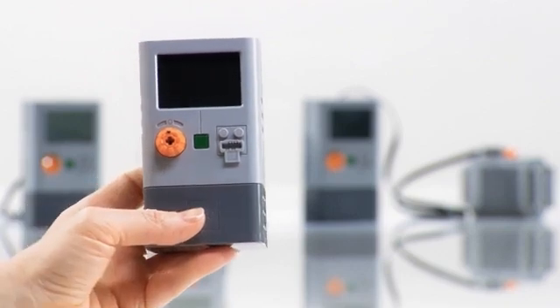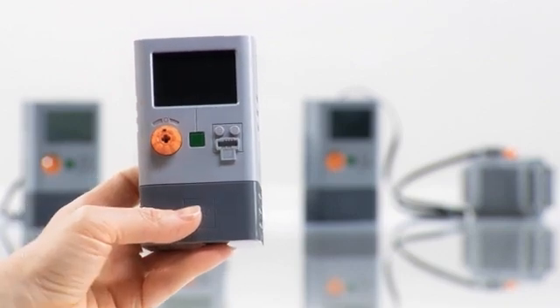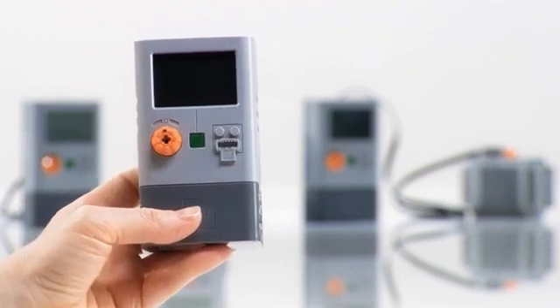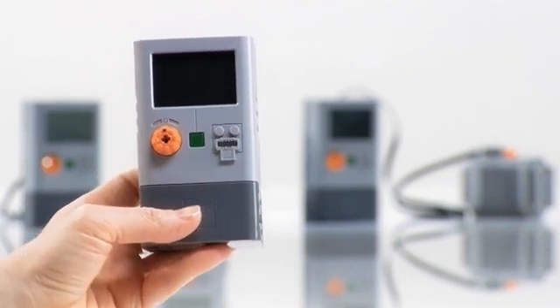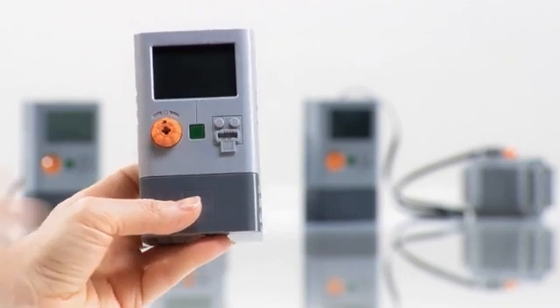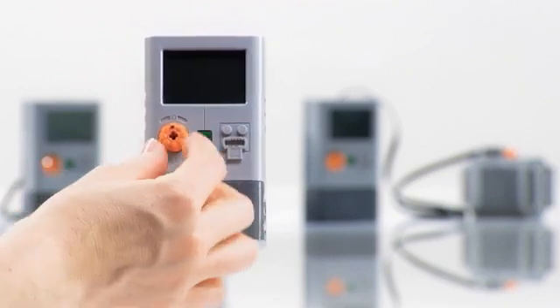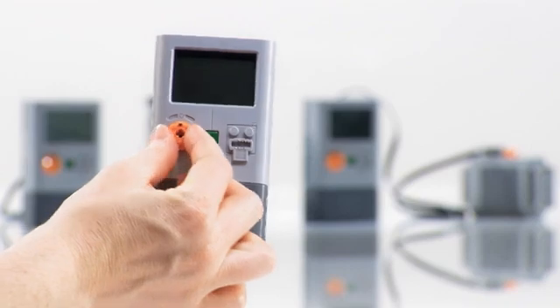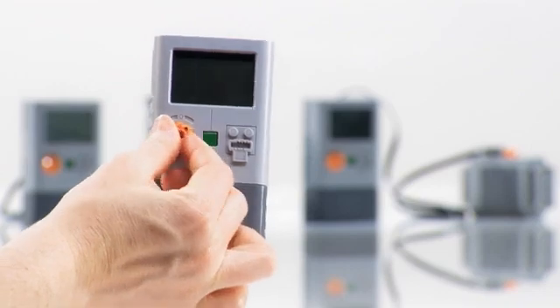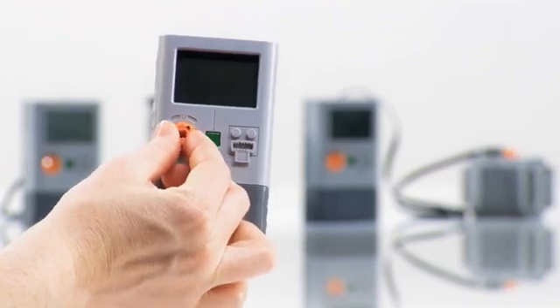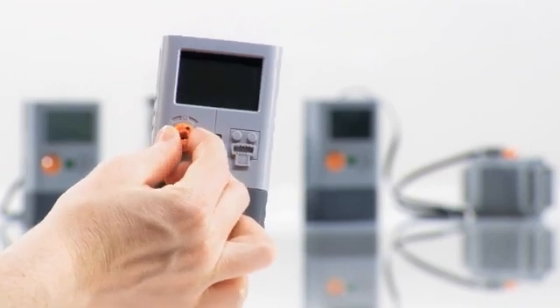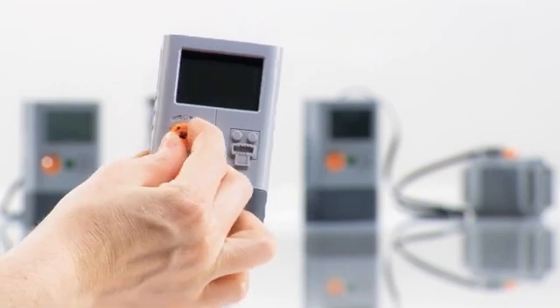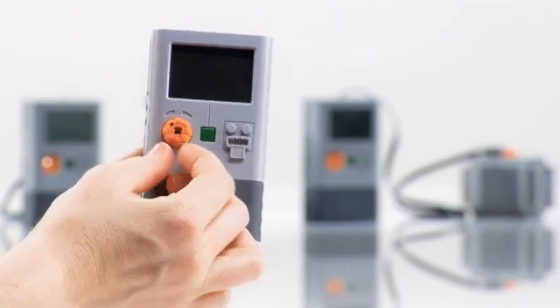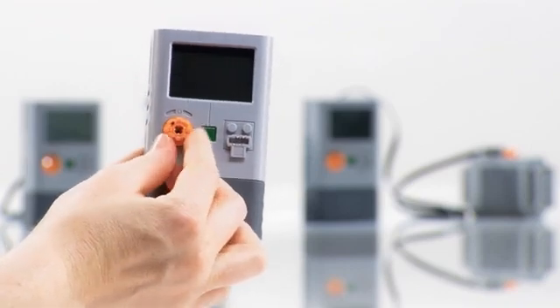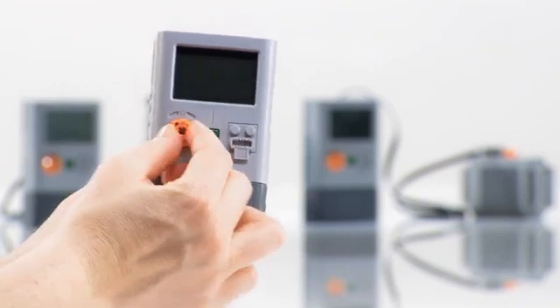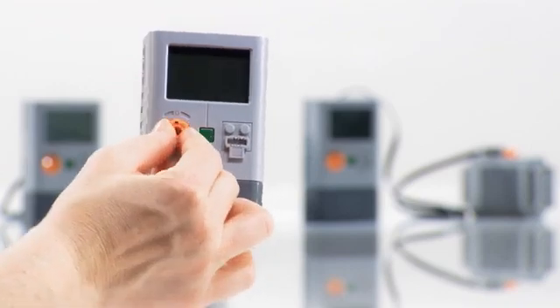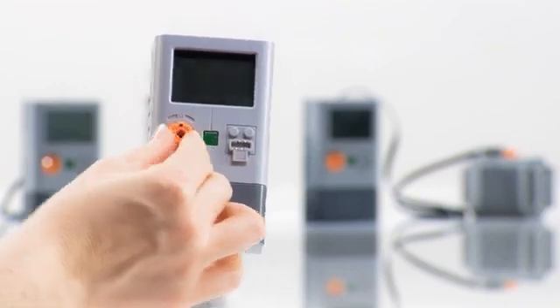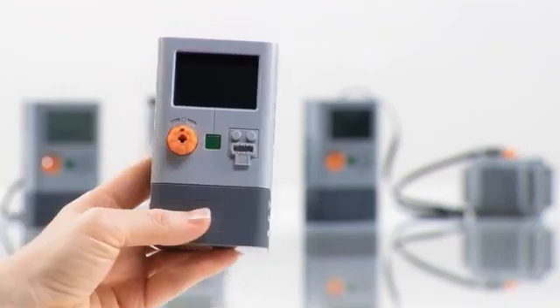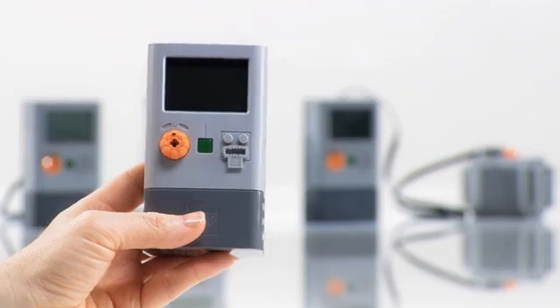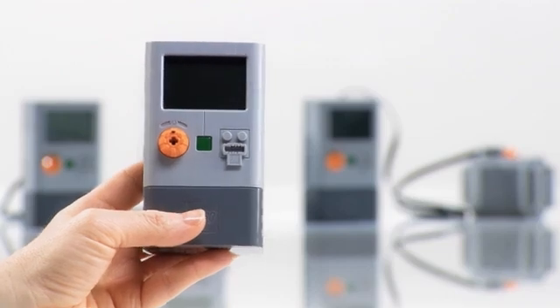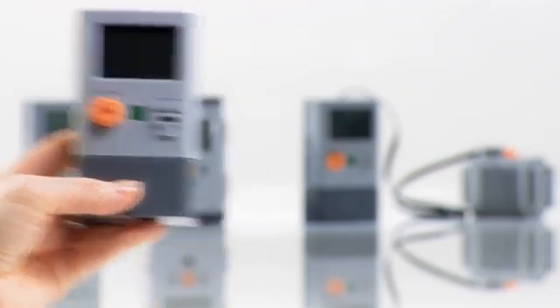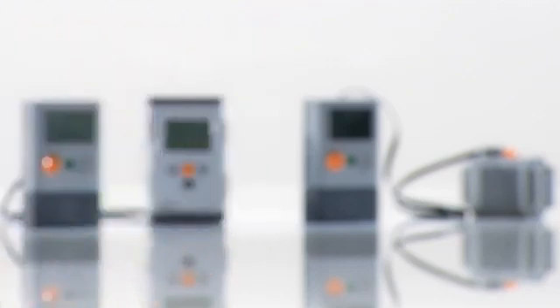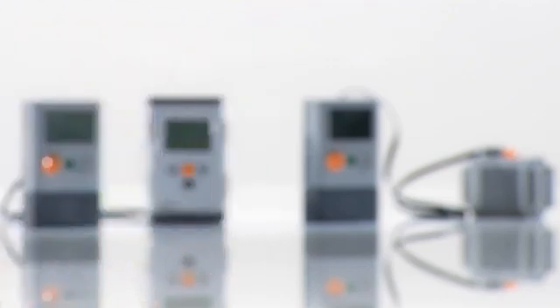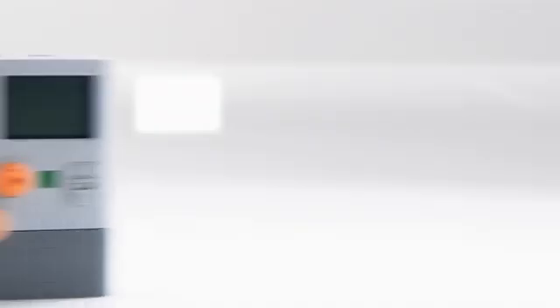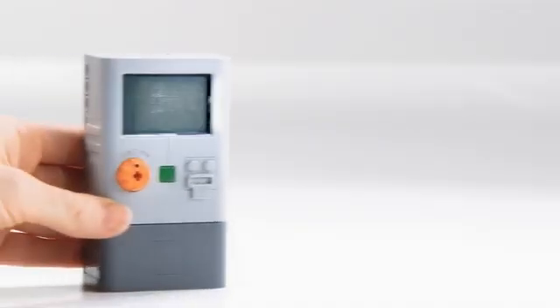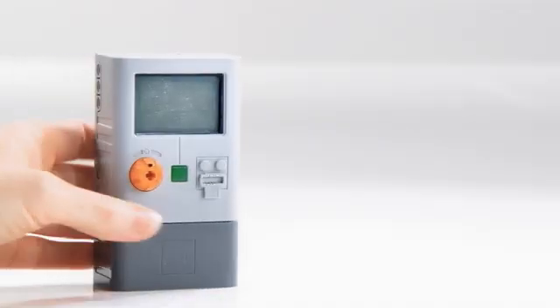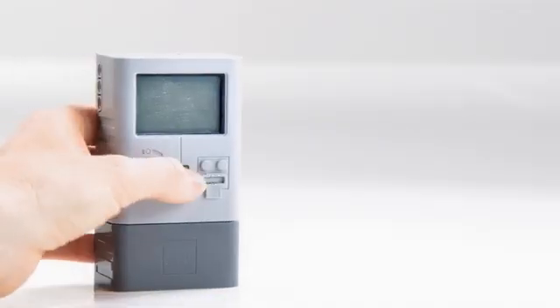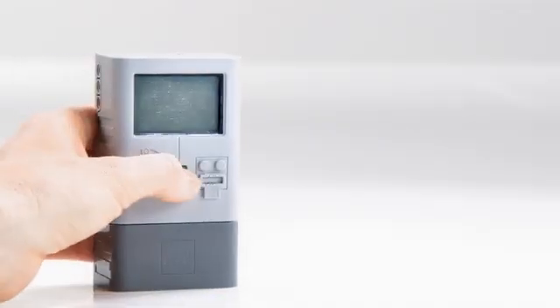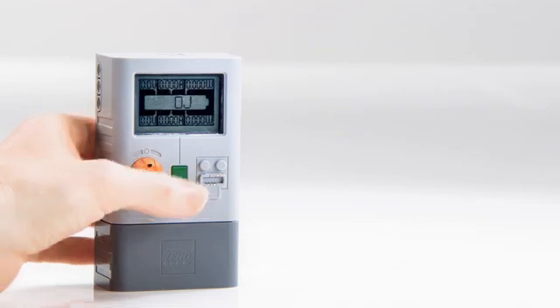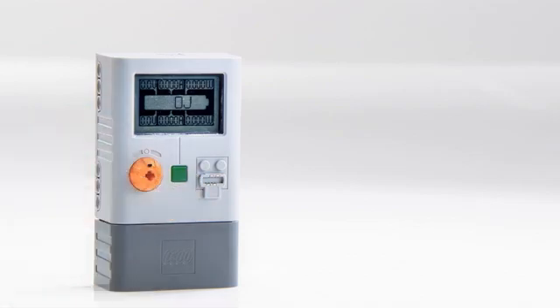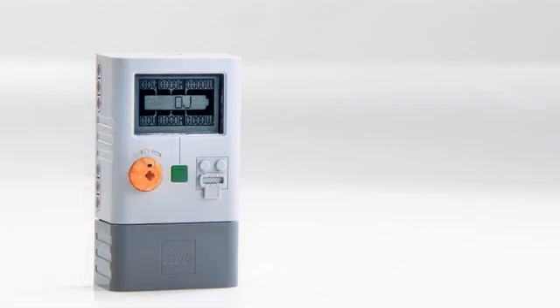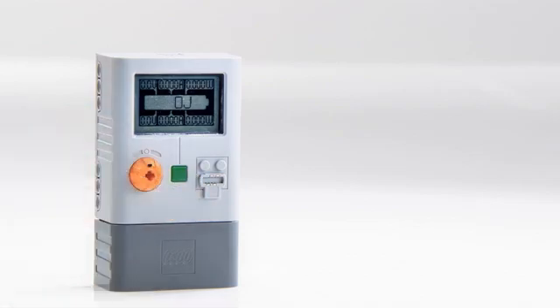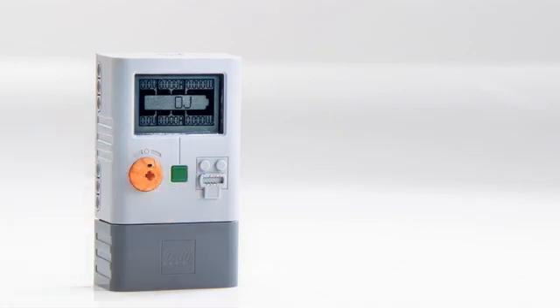Alongside is the green on-off button and the orange directional control switch. To operate the output function when the power is on, the switch can be turned both right and left. In the middle position, the output function is off. The energy meter will measure, store, and release generated energy.